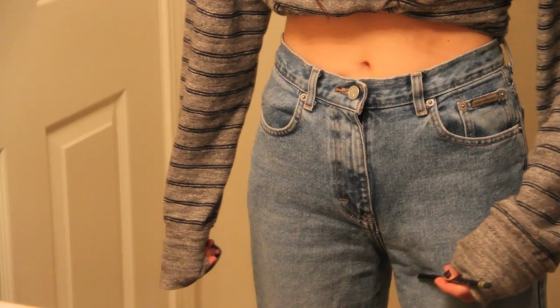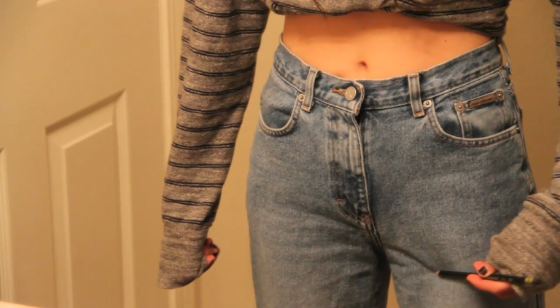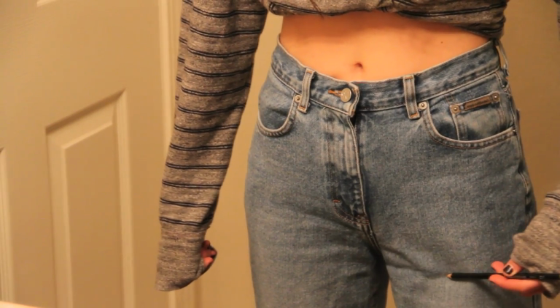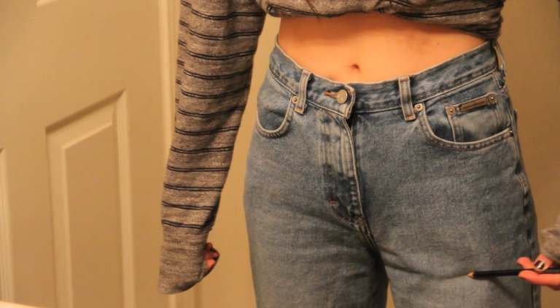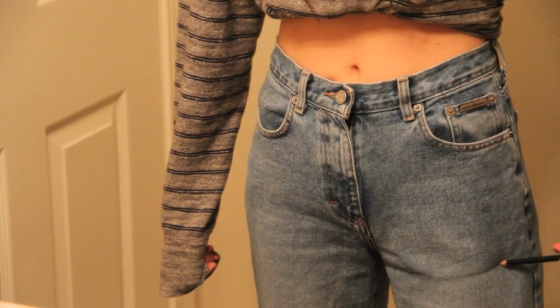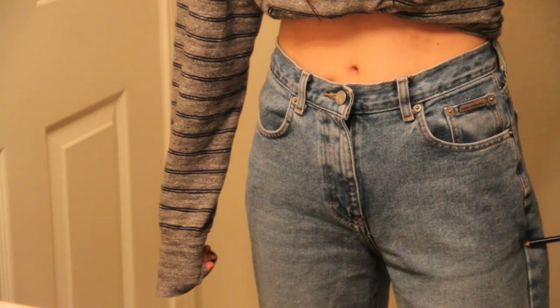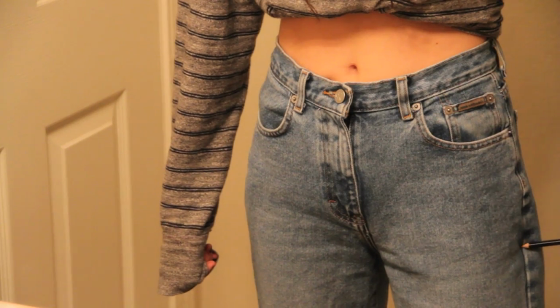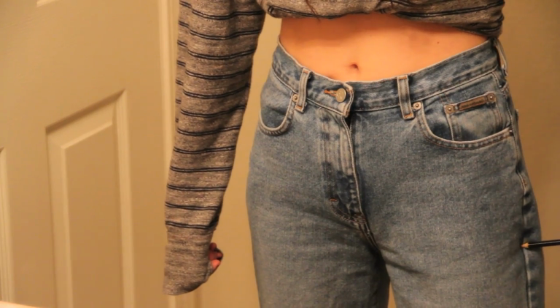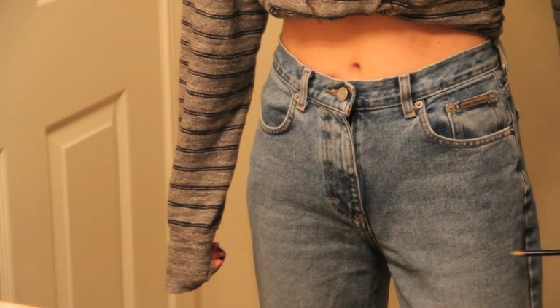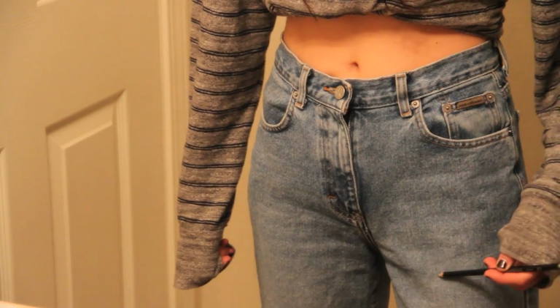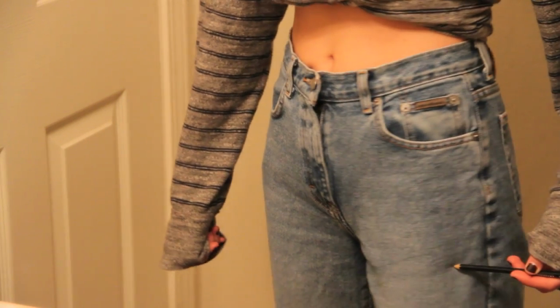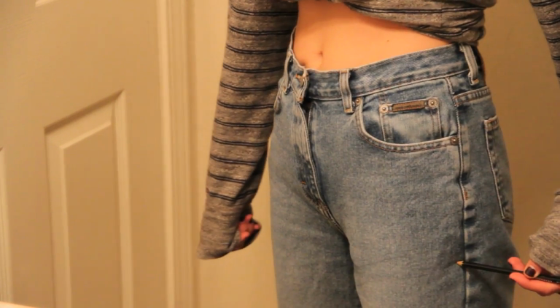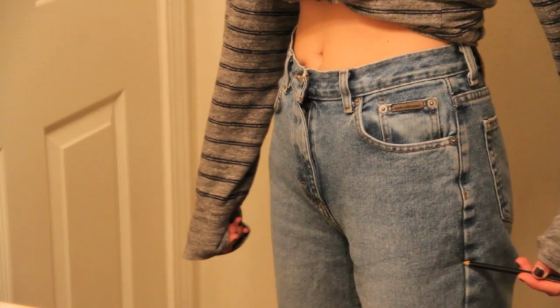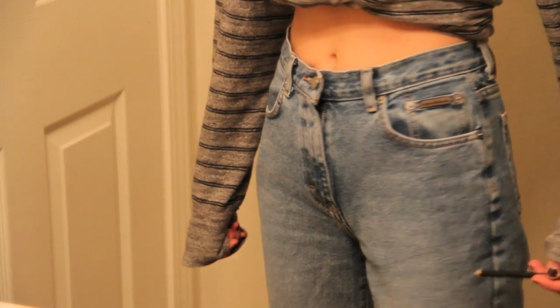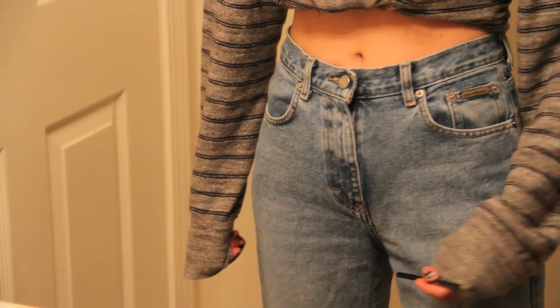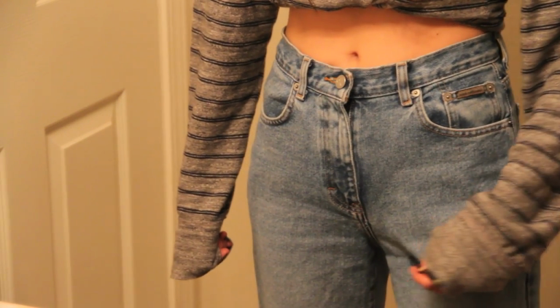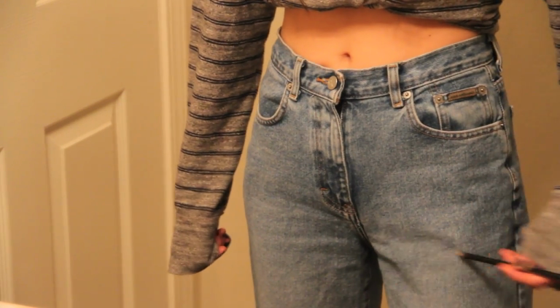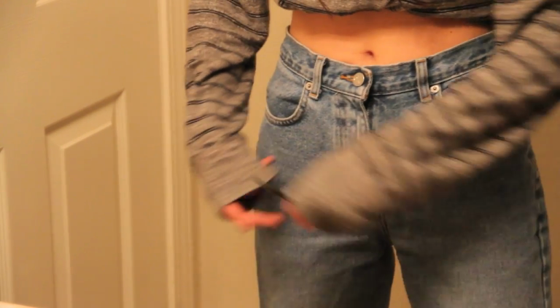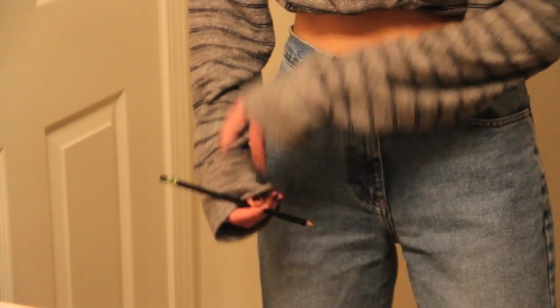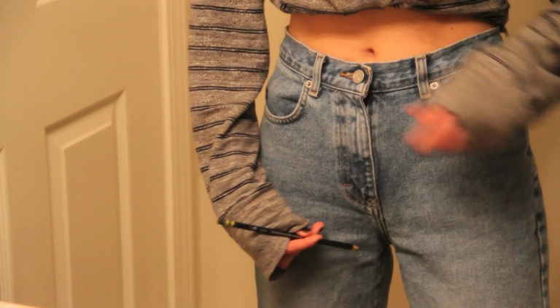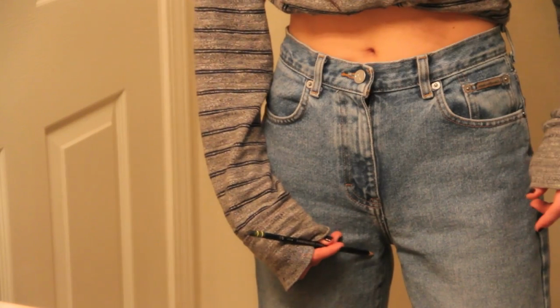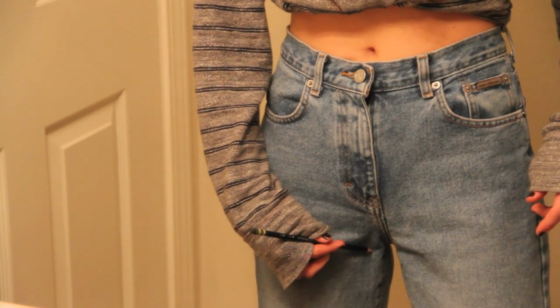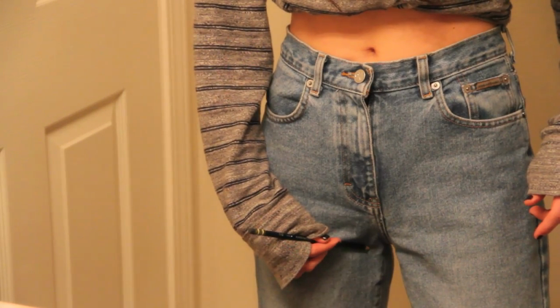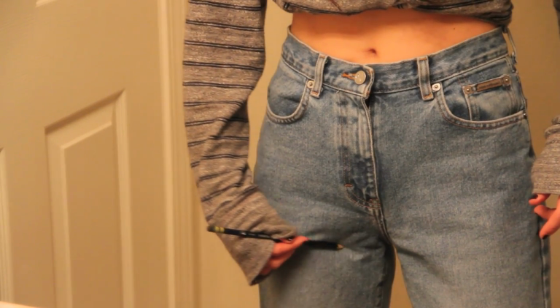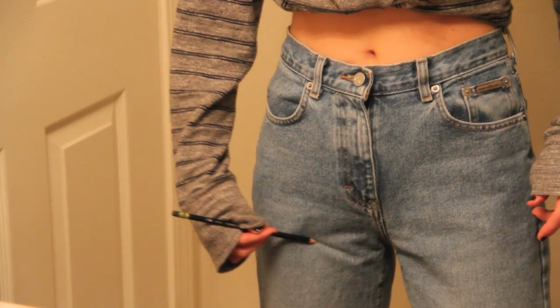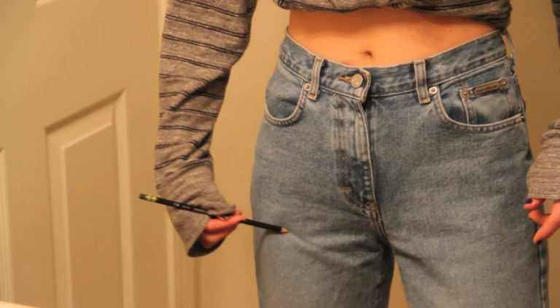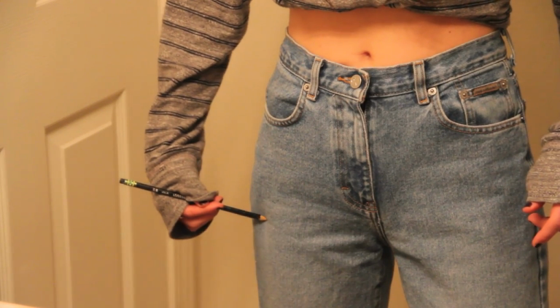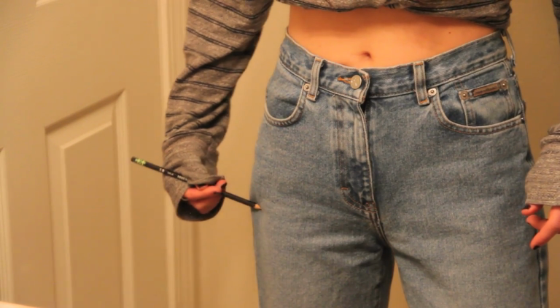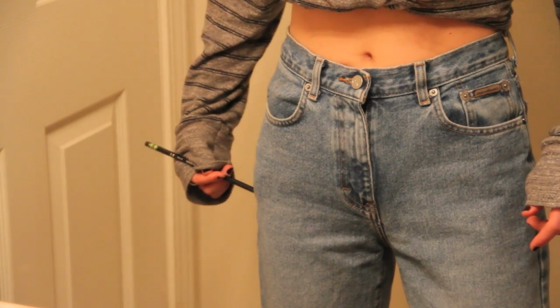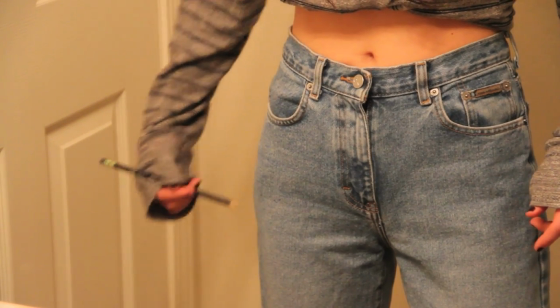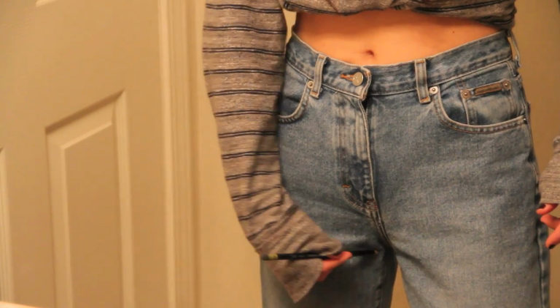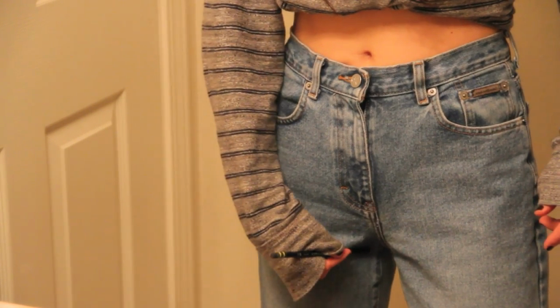Try your jeans on in the mirror and mark them with a pencil where you'd like to cut them. Make sure to give yourself a little extra room because you can't go back if you cut them too short. I like to cut them at an angle so that they're slightly shorter at the hips and longer at the inseam.